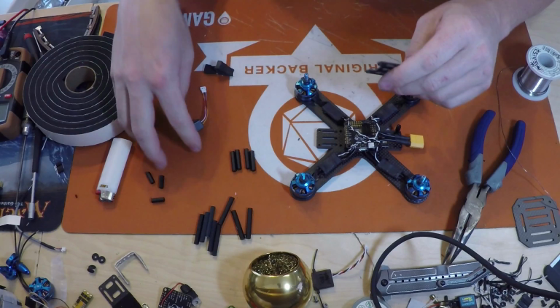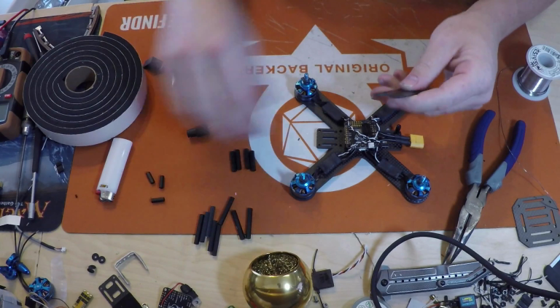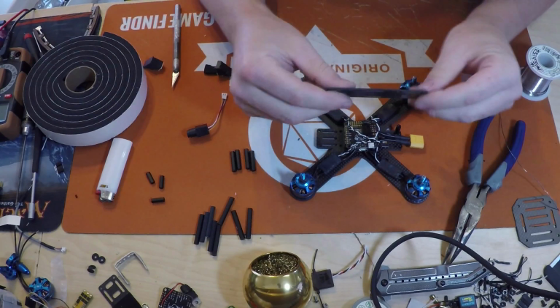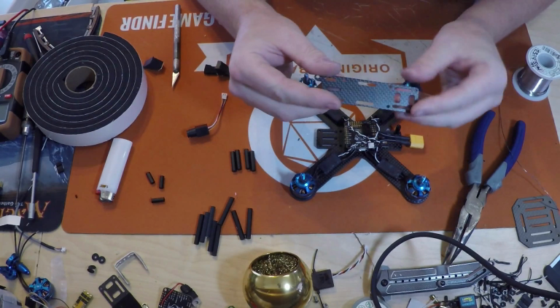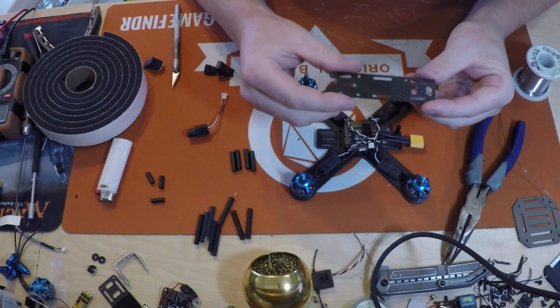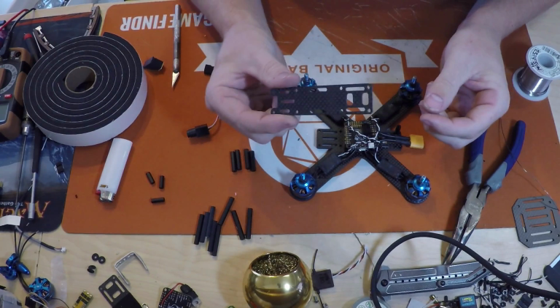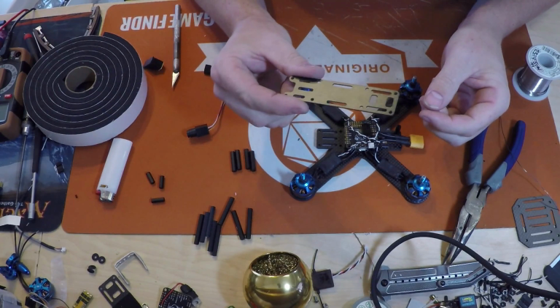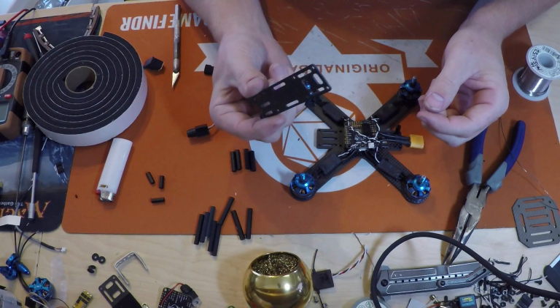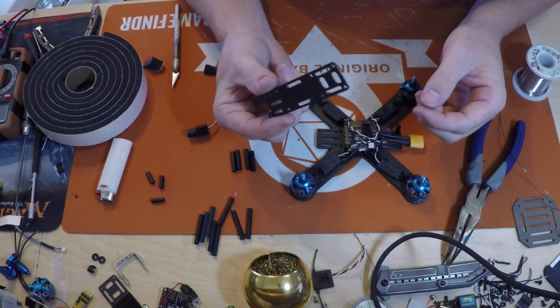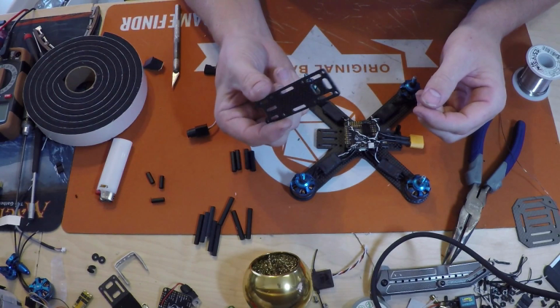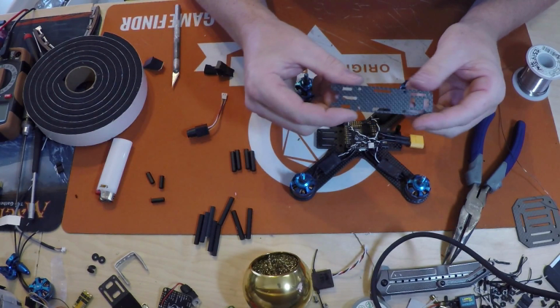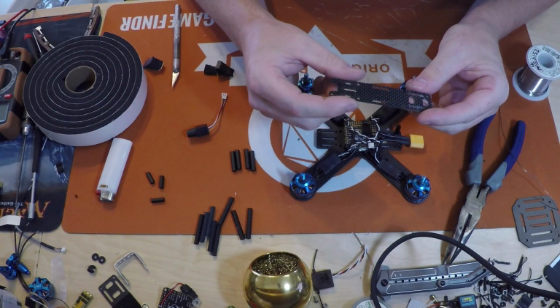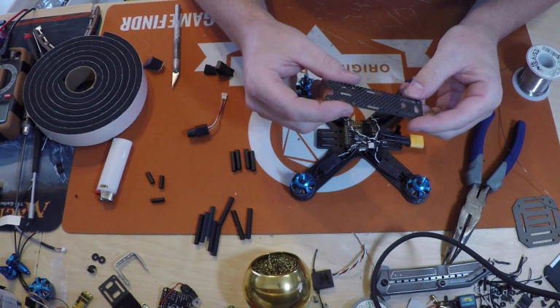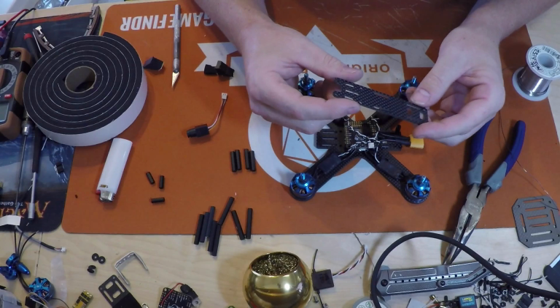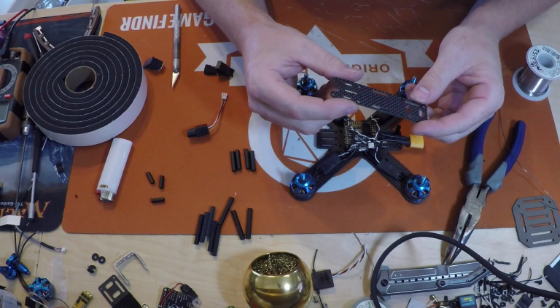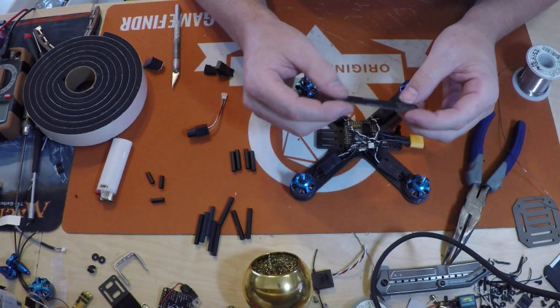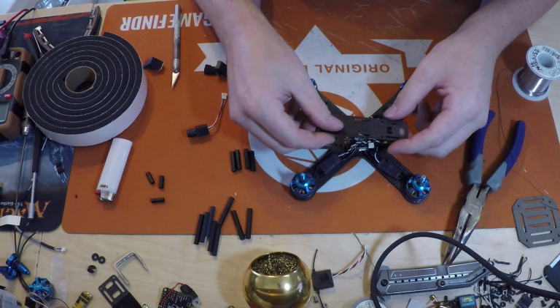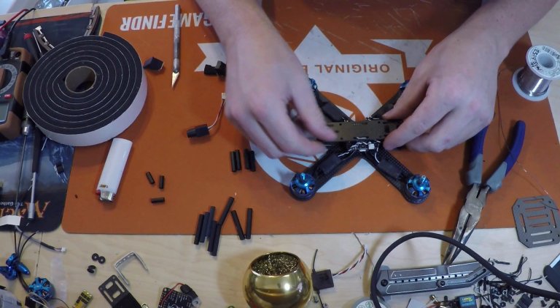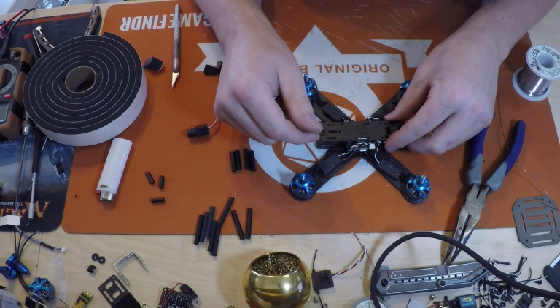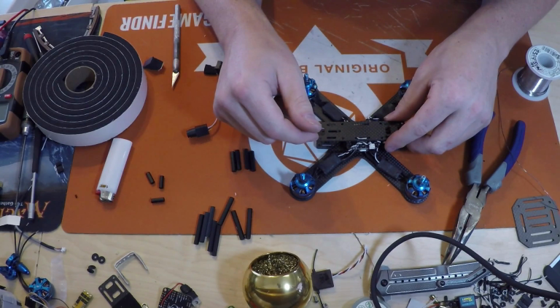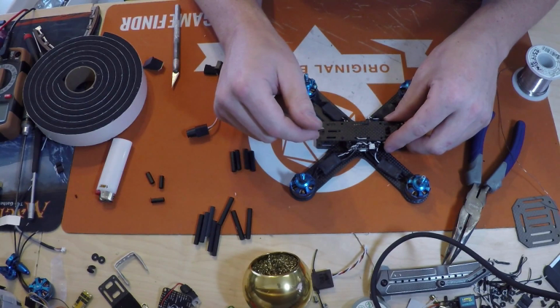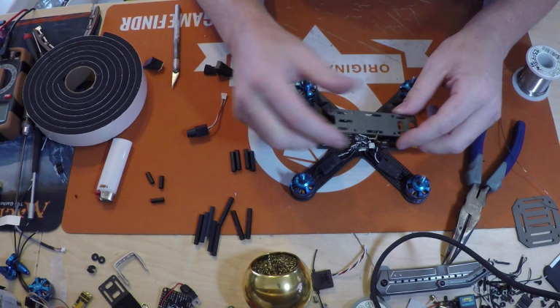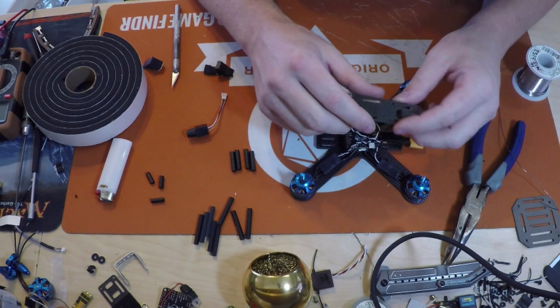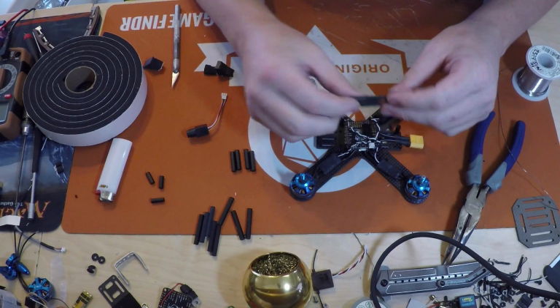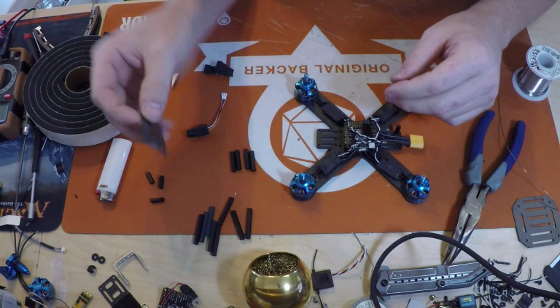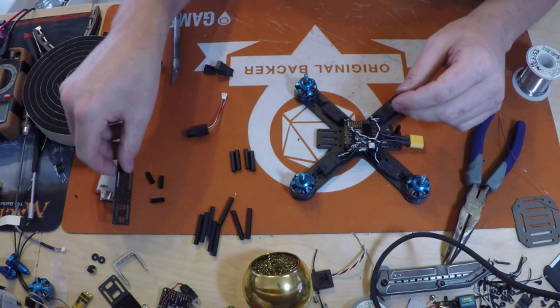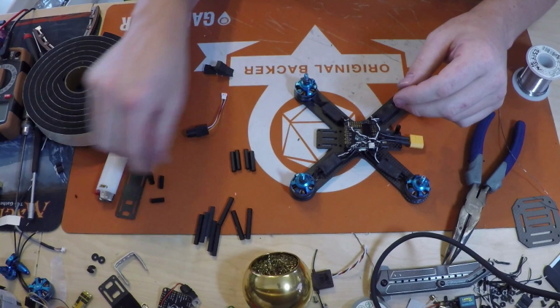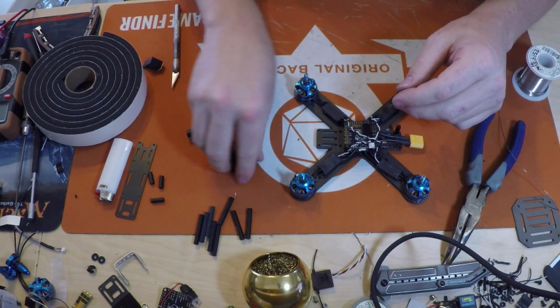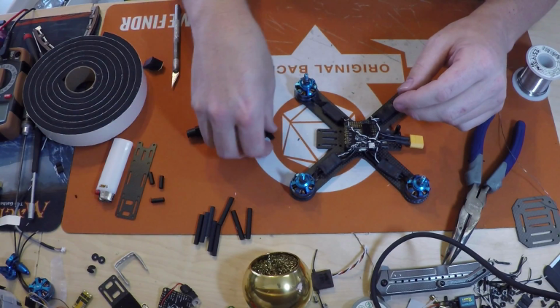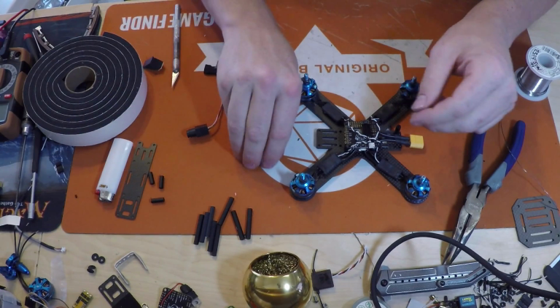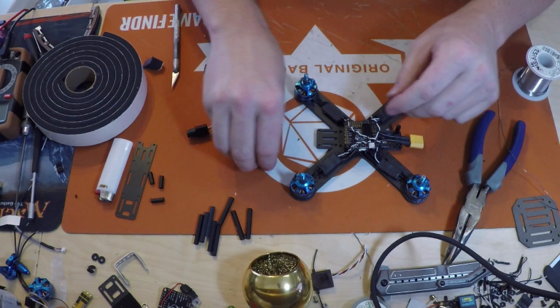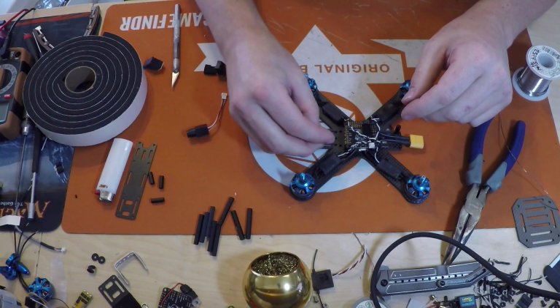These top decks are super cheap - I think they're like $10, I have to look it up. So it's not too big of a deal. The way I'm going to mount it for now is I'm just going to go ahead and throw these standoffs on there.